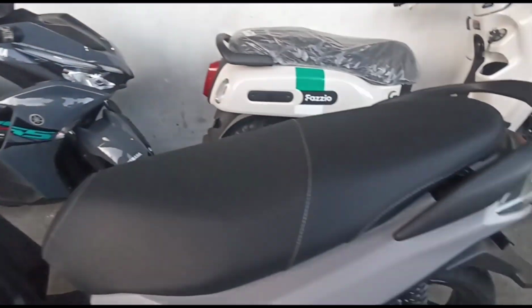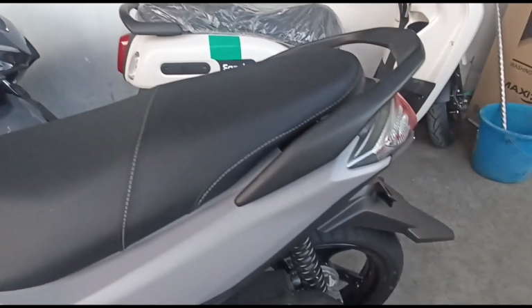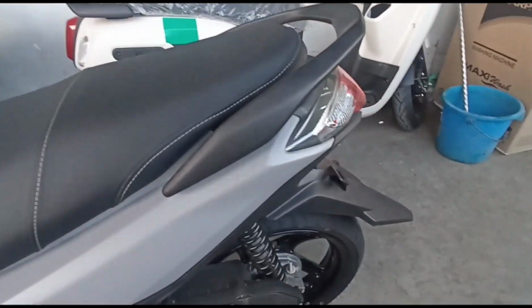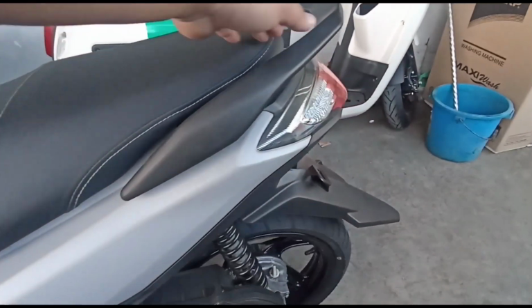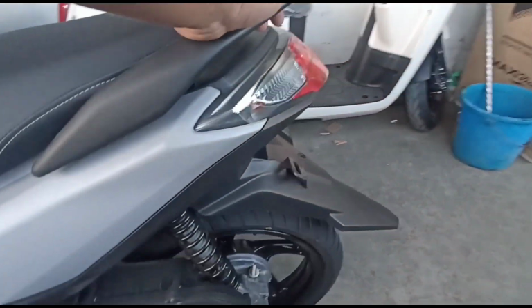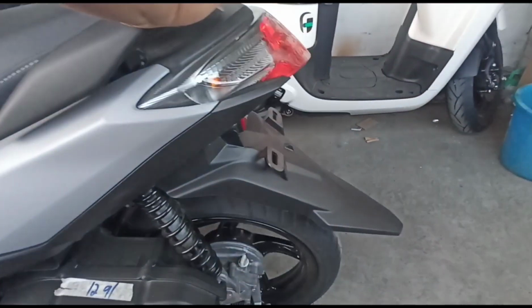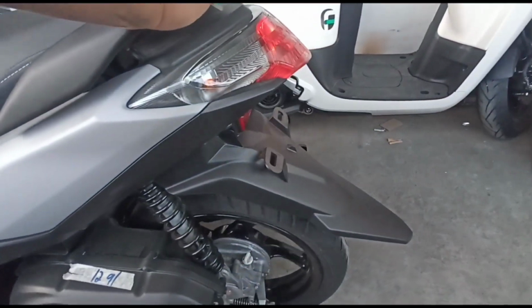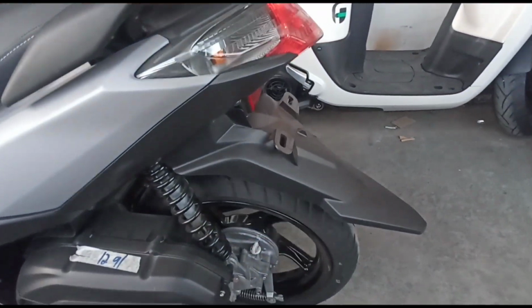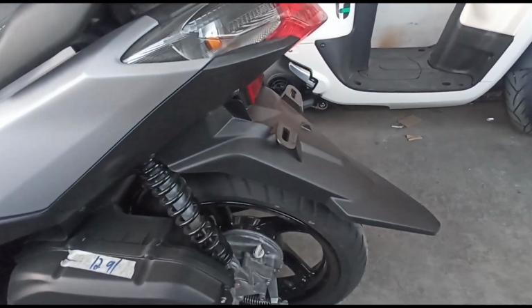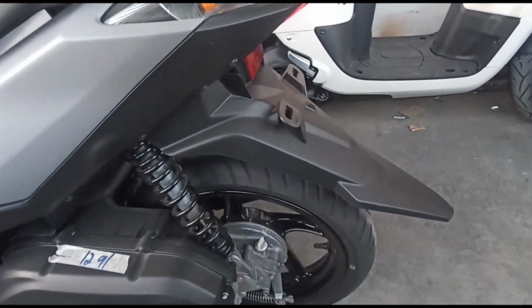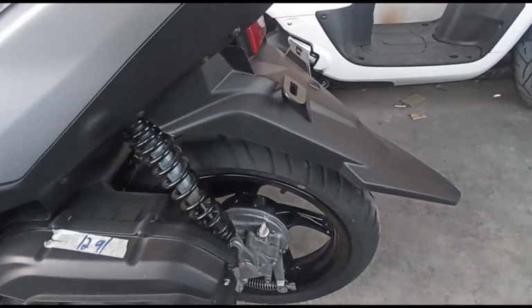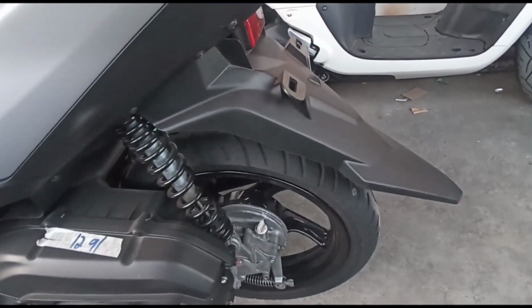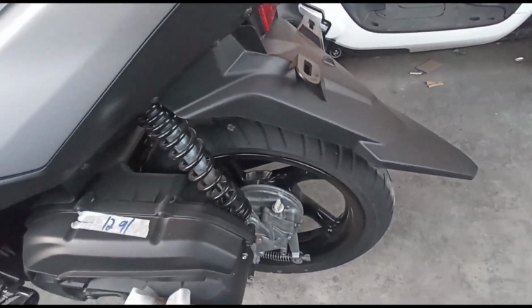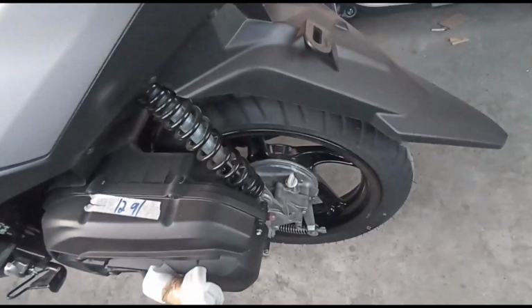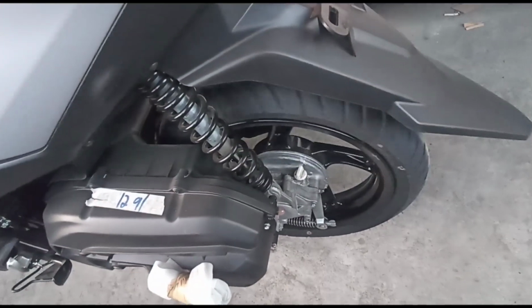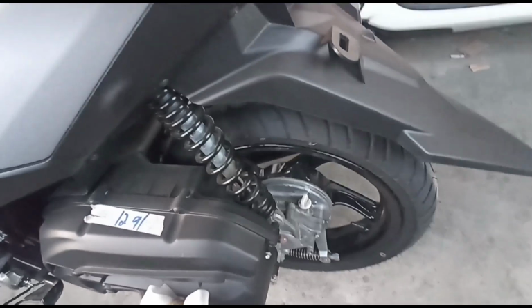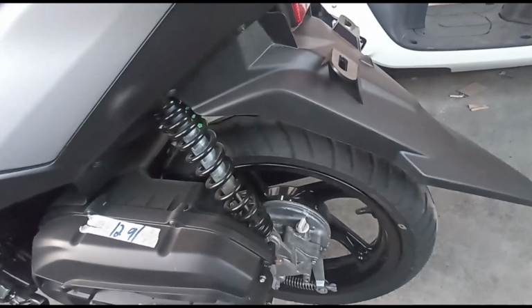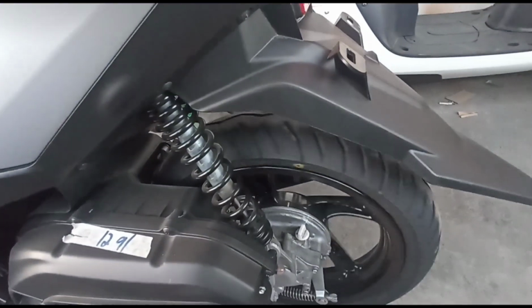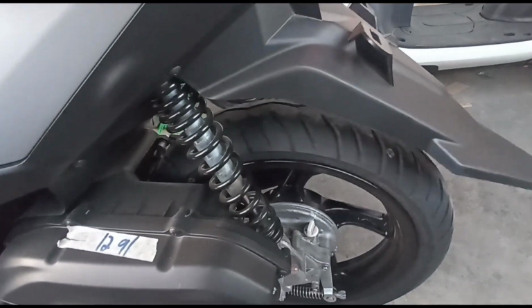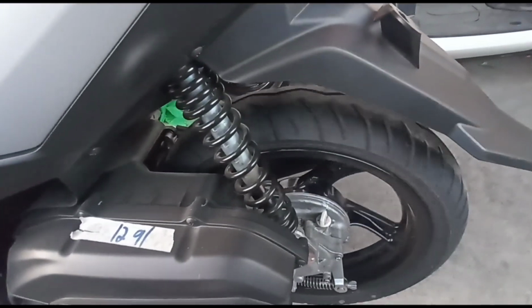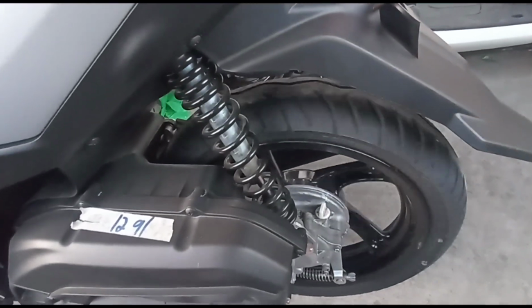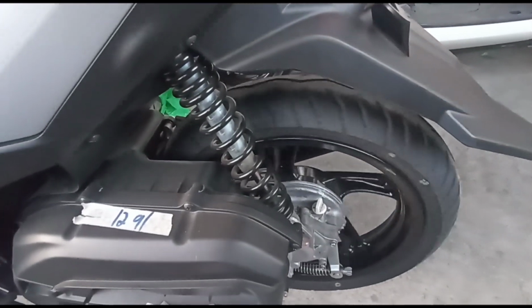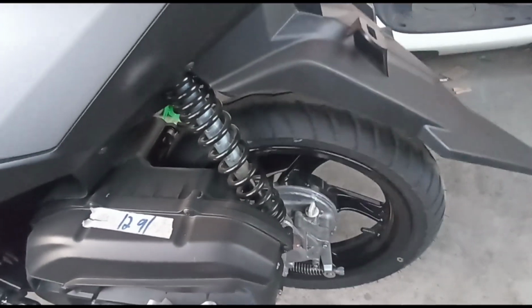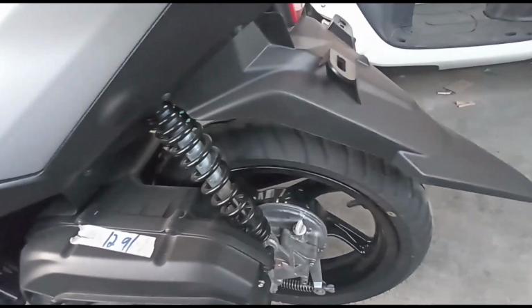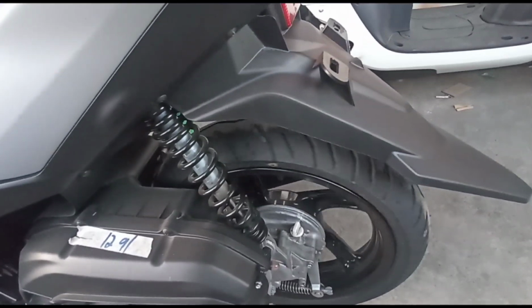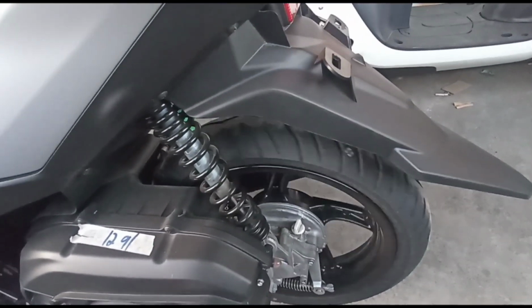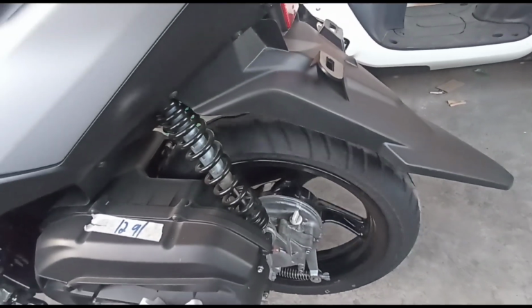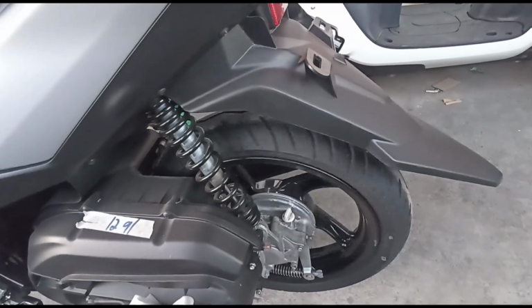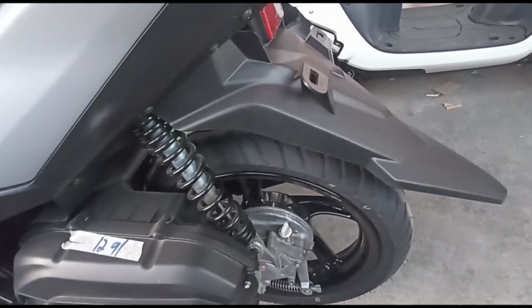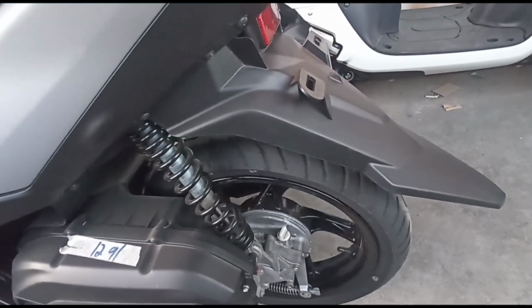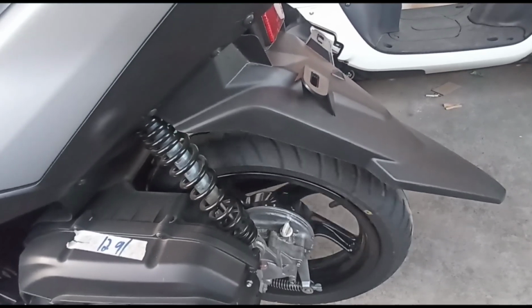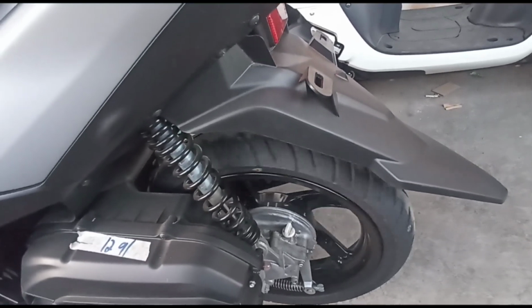Punta naman po tayo ngayon sa kanyang likuran. Ang rear suspension niya is unit swing. Ang rear brake is mechanical leading drum brake. Tubeless na rin ang kanyang gulong, at mags na rin ang kanyang rim.